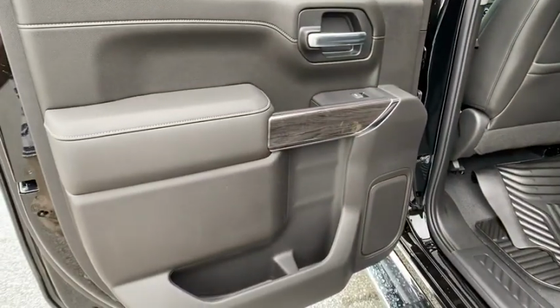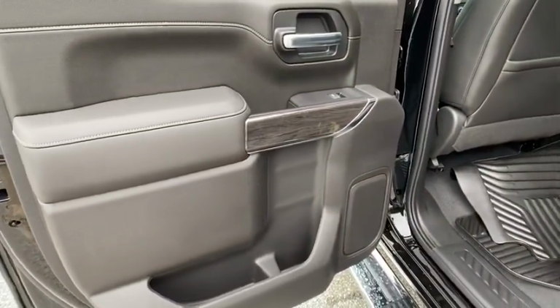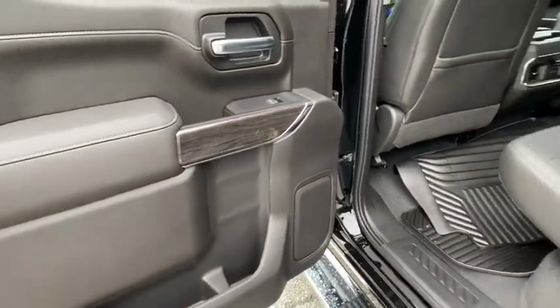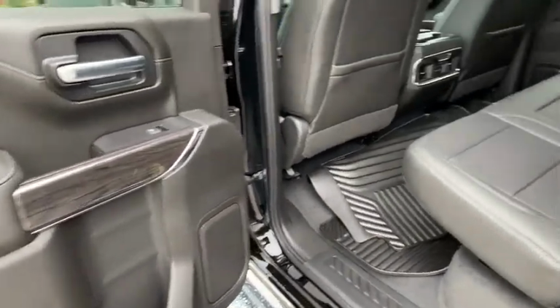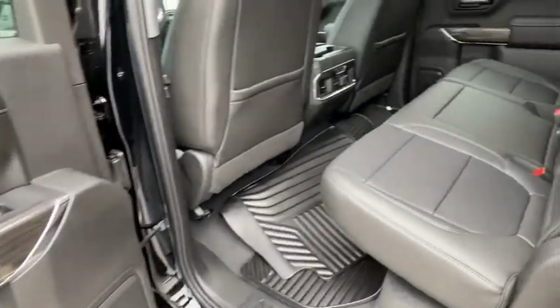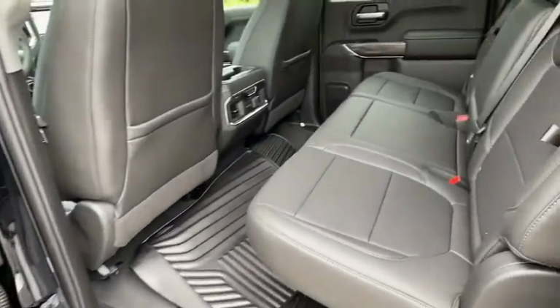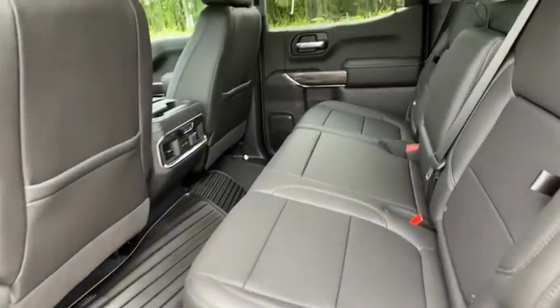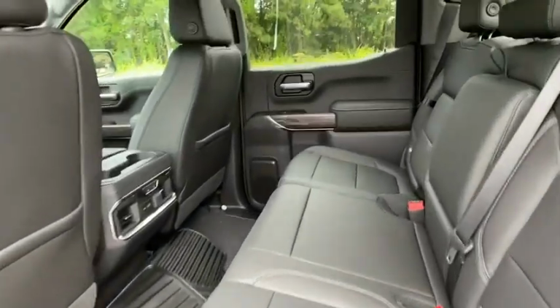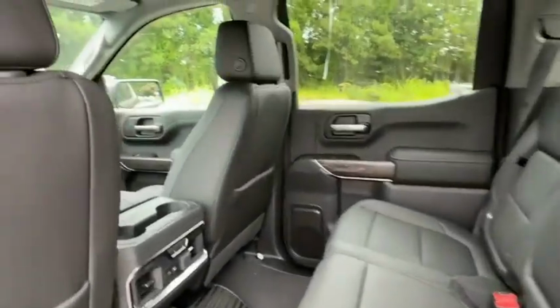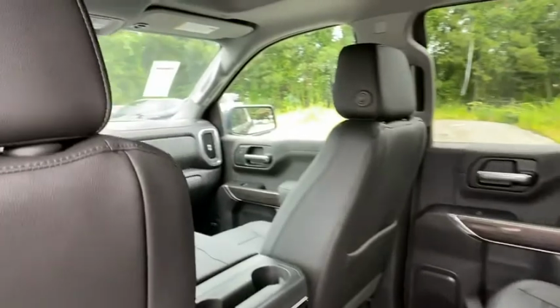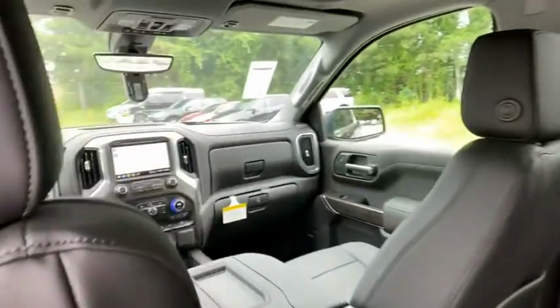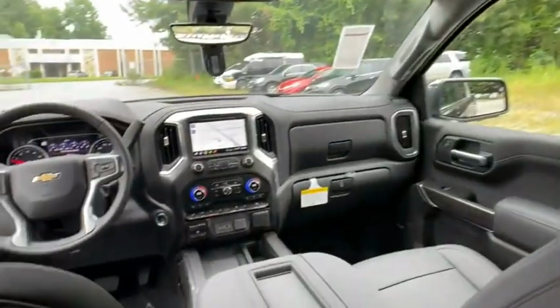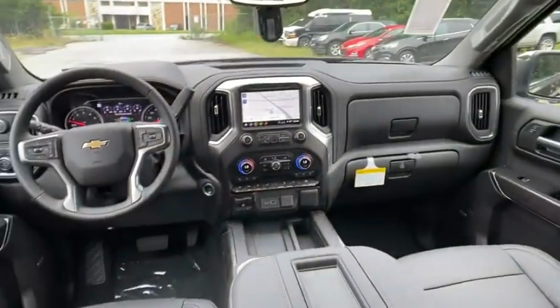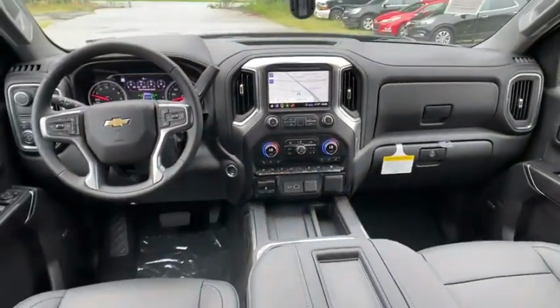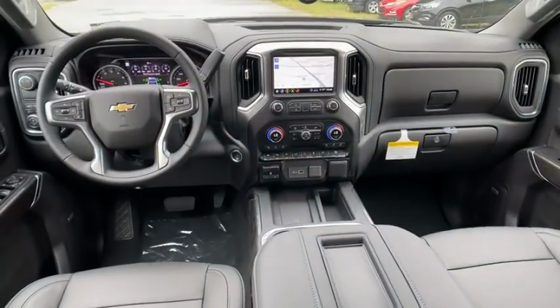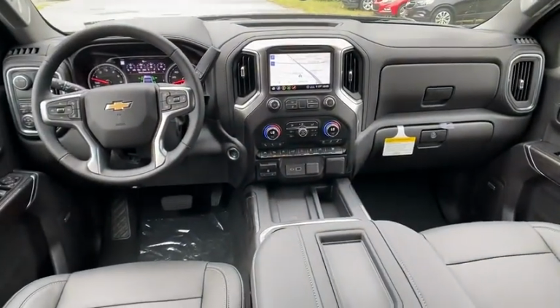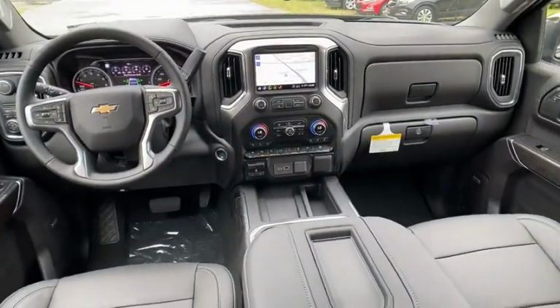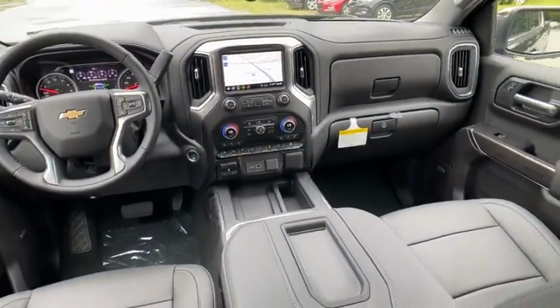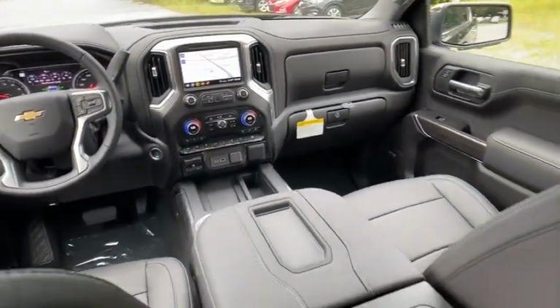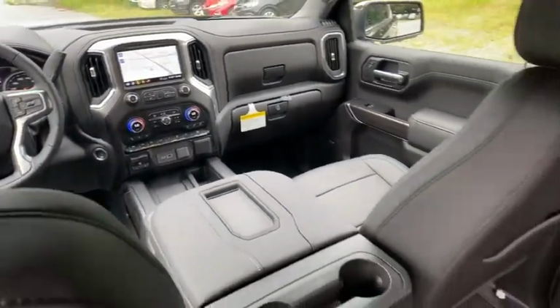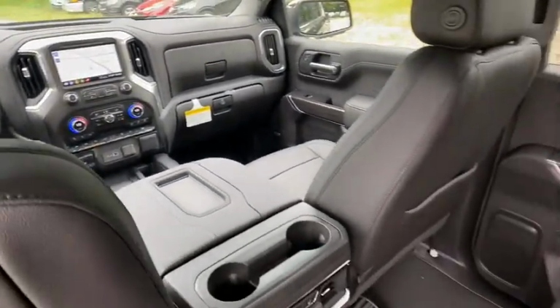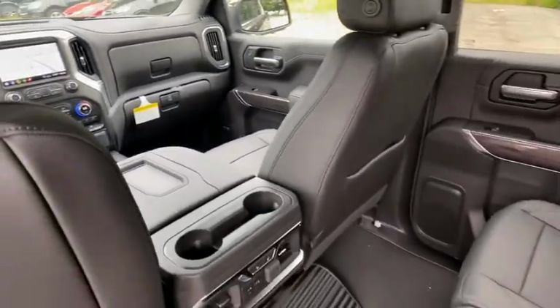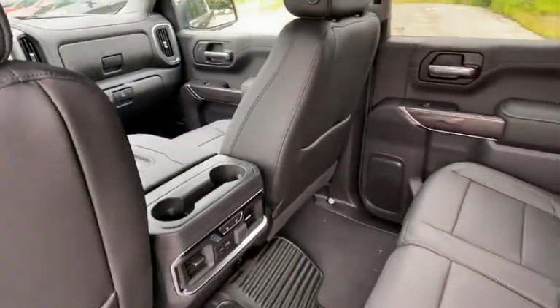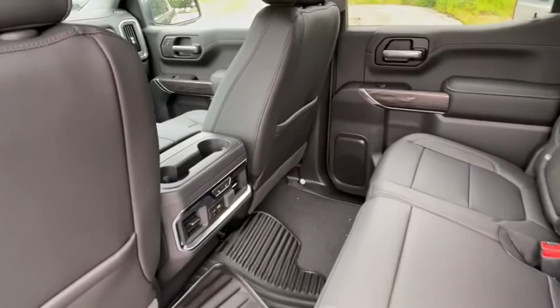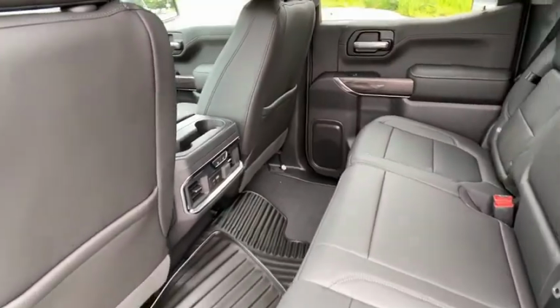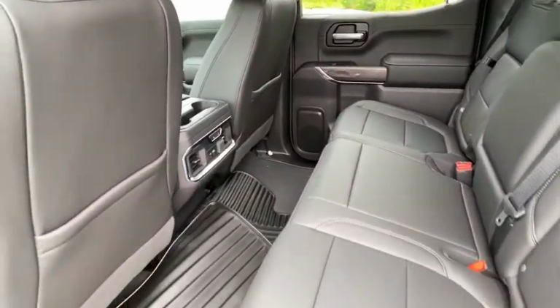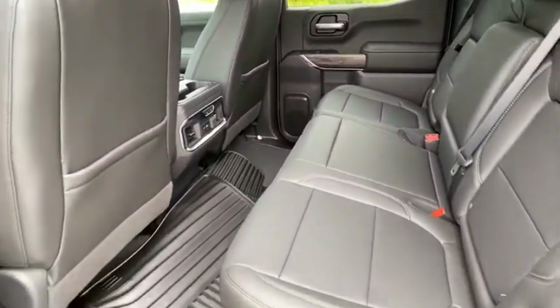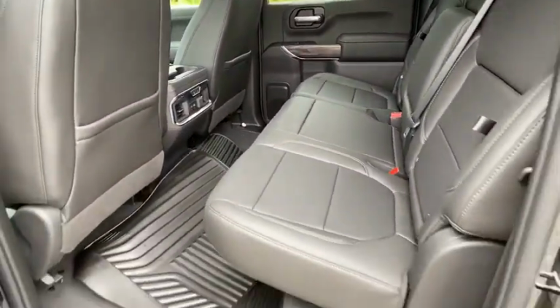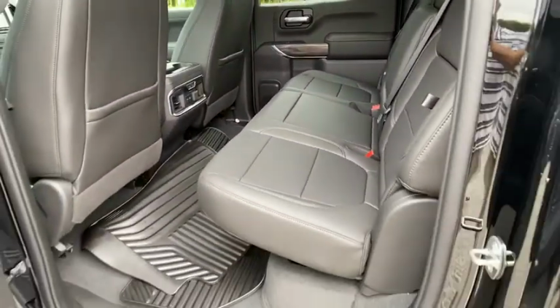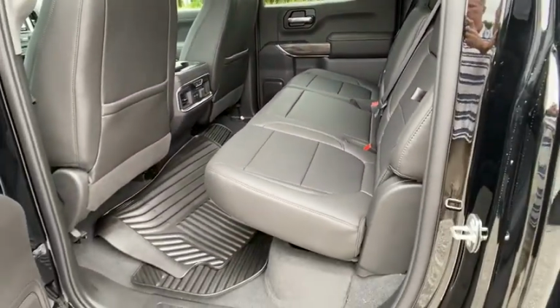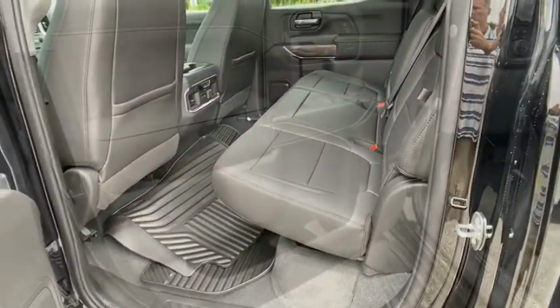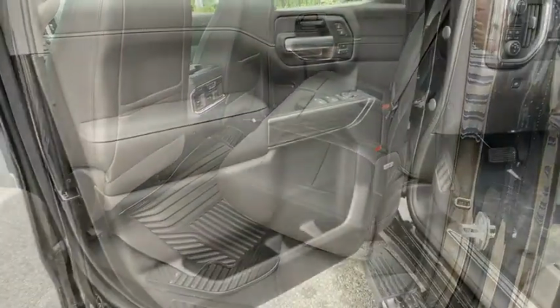Universal garage door opener, fog lamps, MP3 player, heated steering wheel, HD radio, satellite radio, daytime running lights, auxiliary audio input, leather seats.